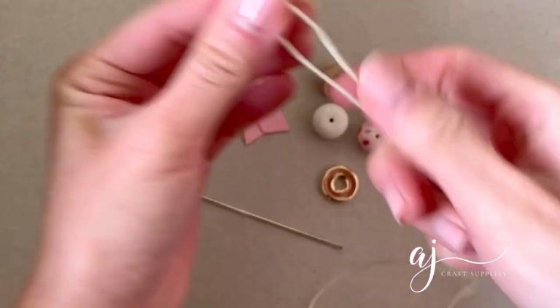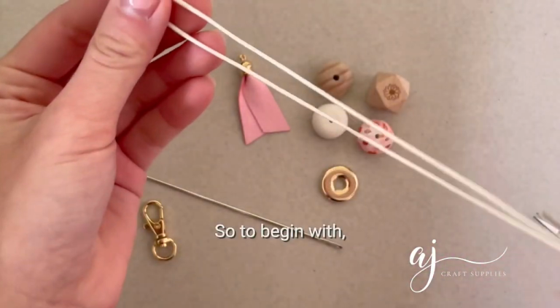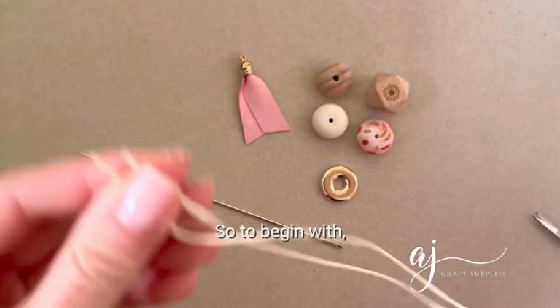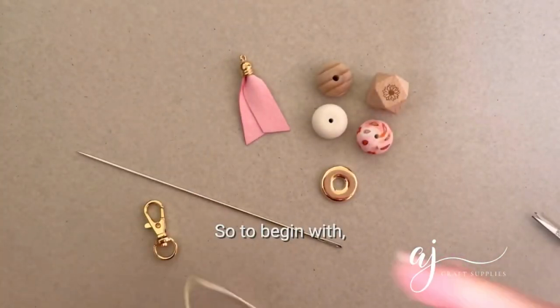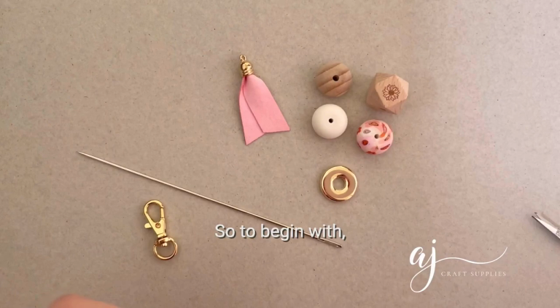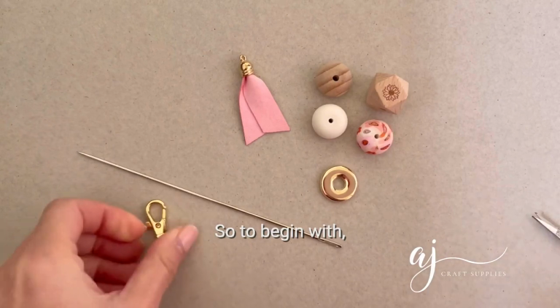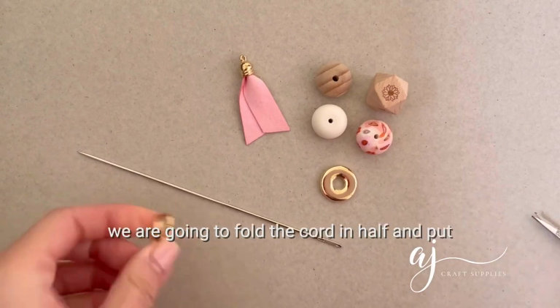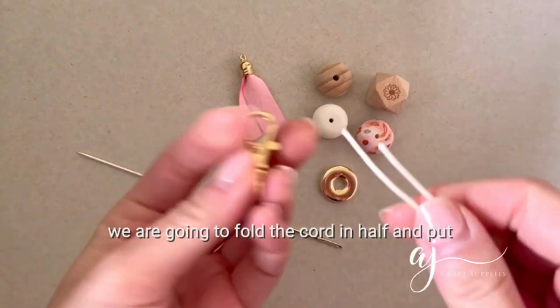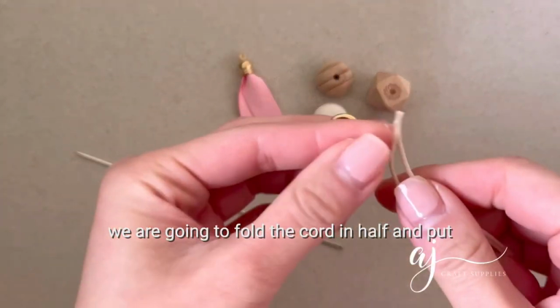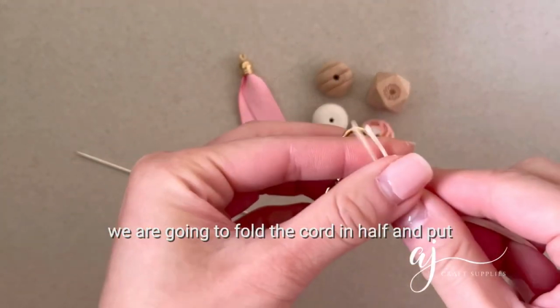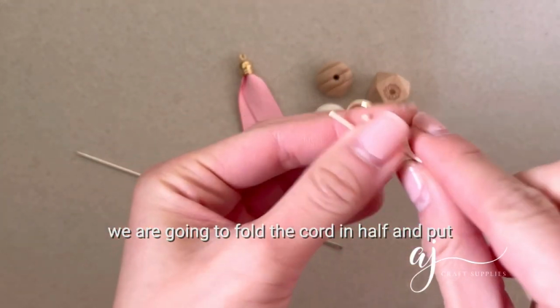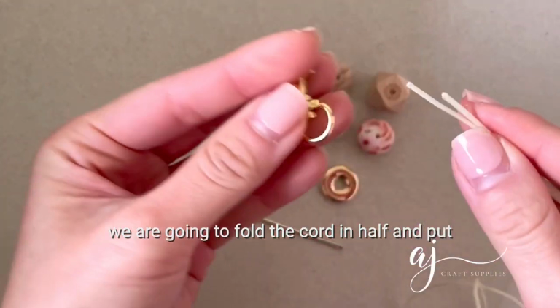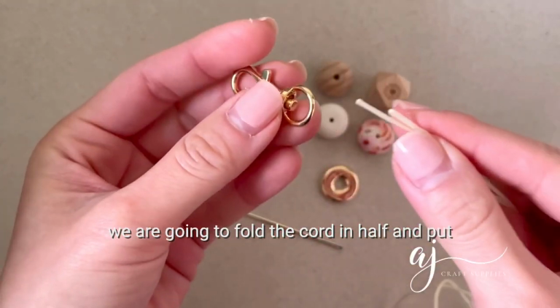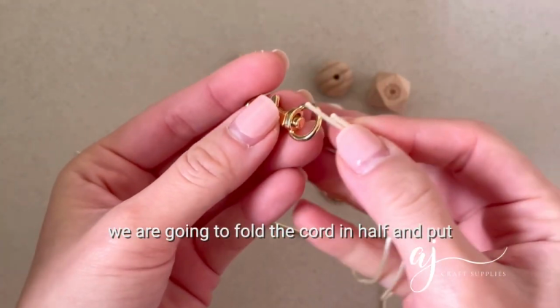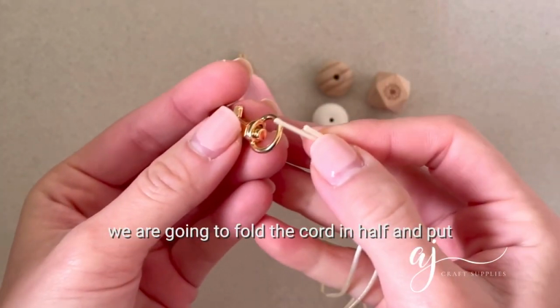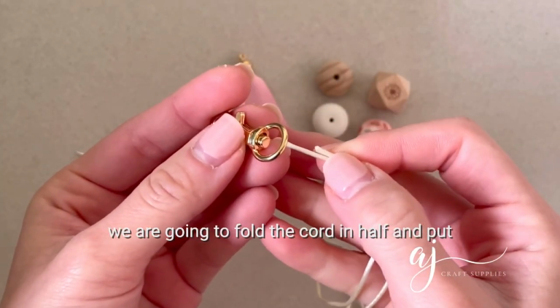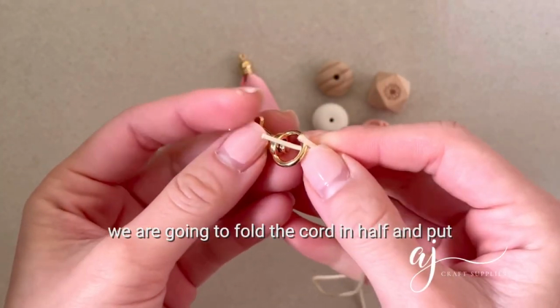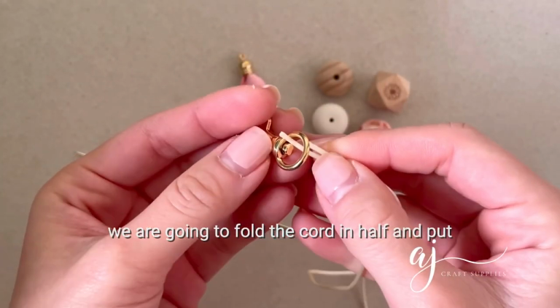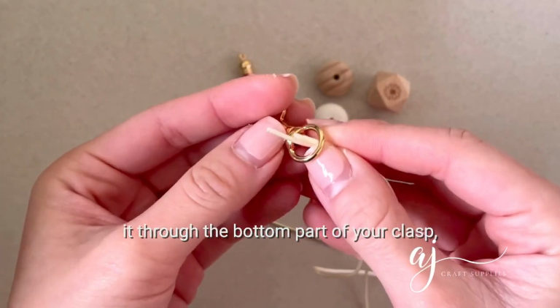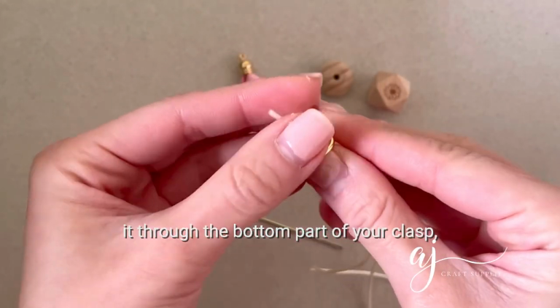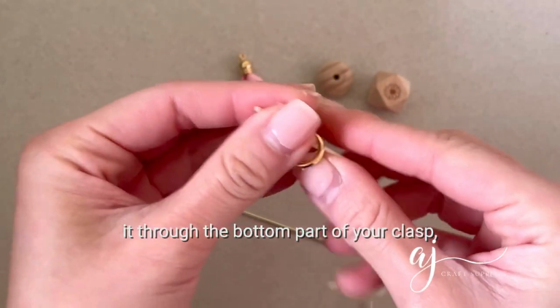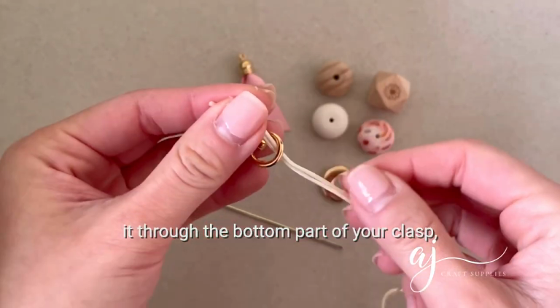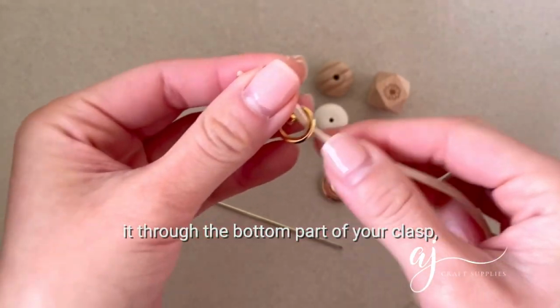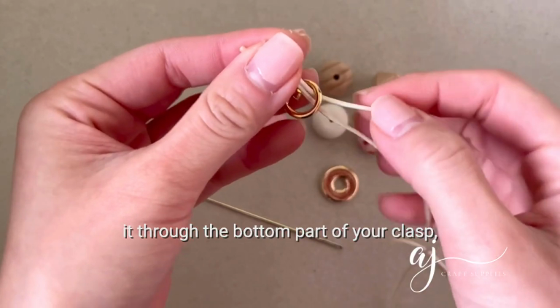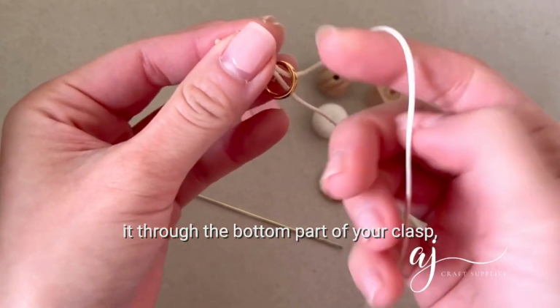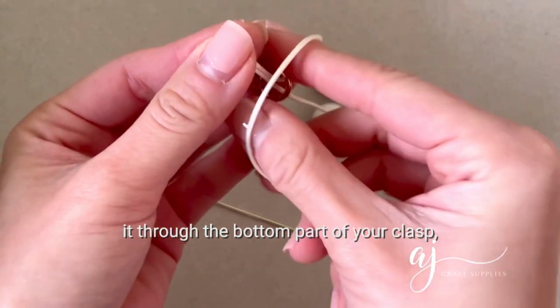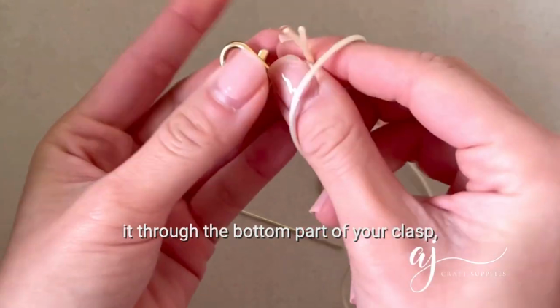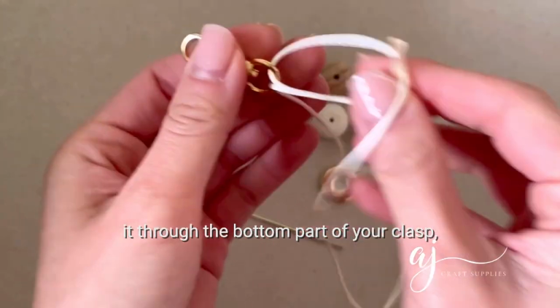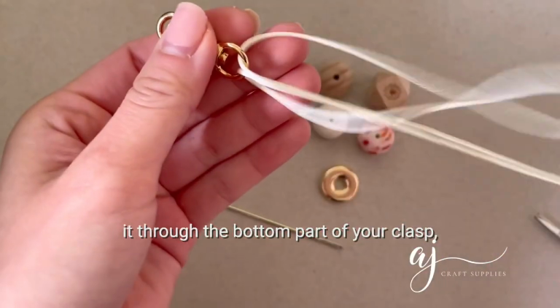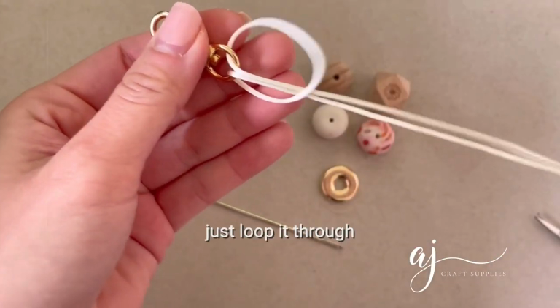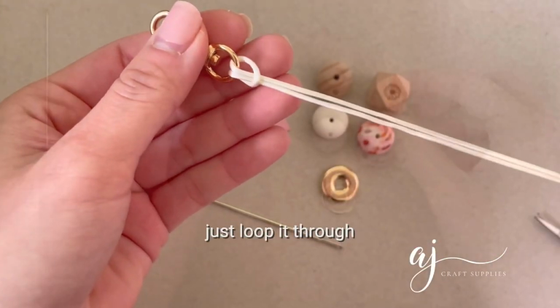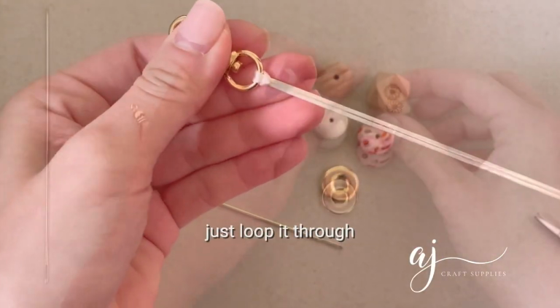To begin with, we are going to fold the cord in half and put it through the bottom part of your clasp. Just loop it through.